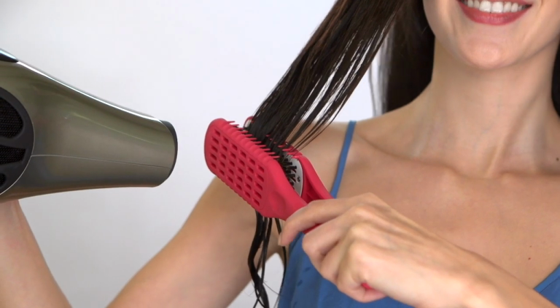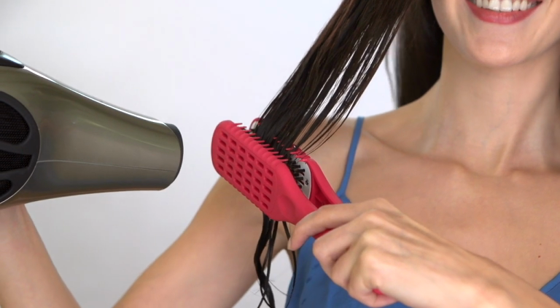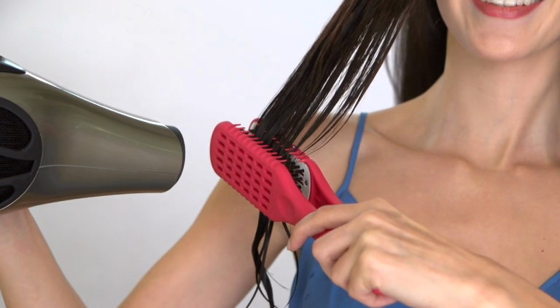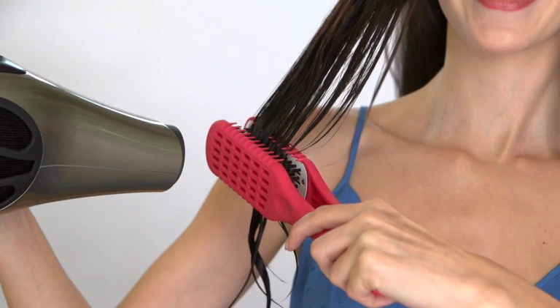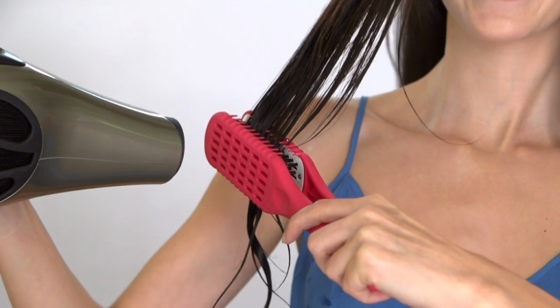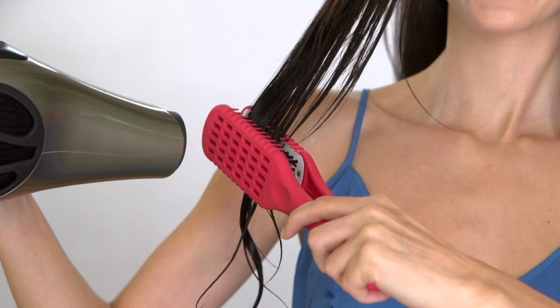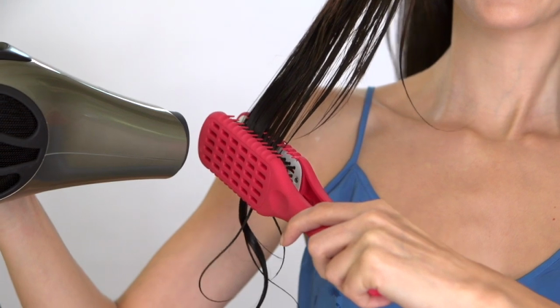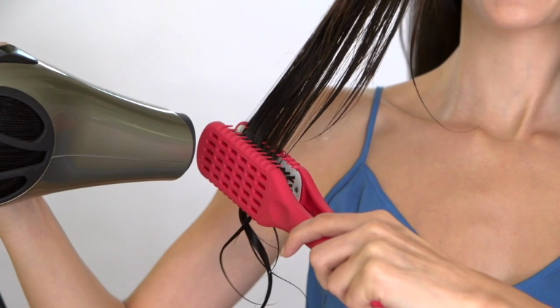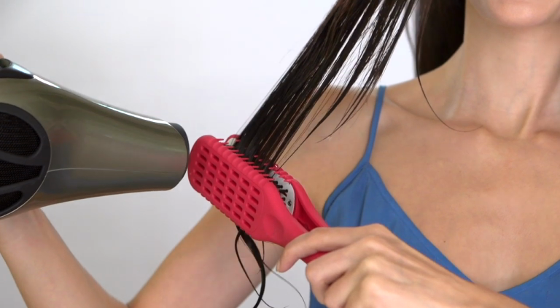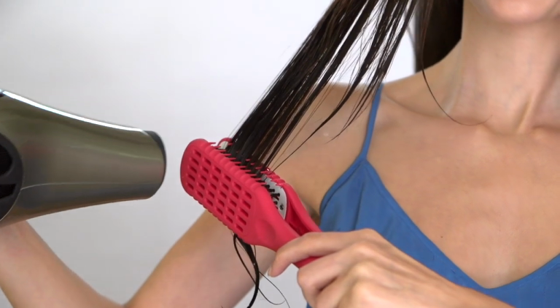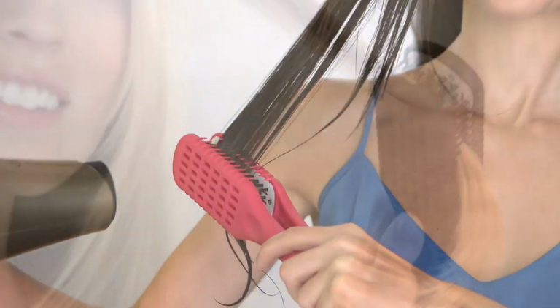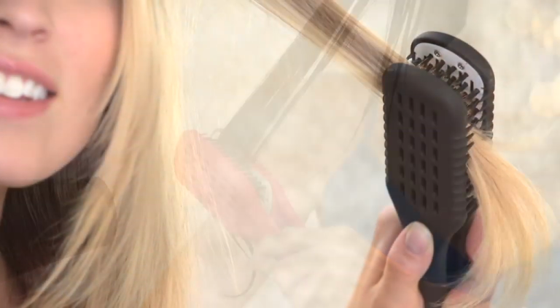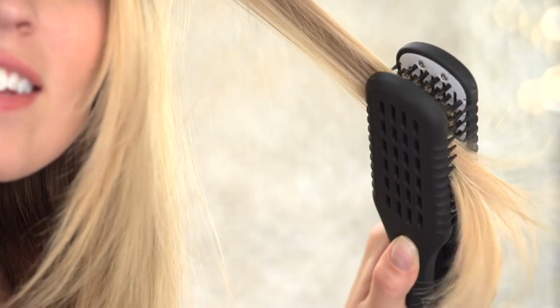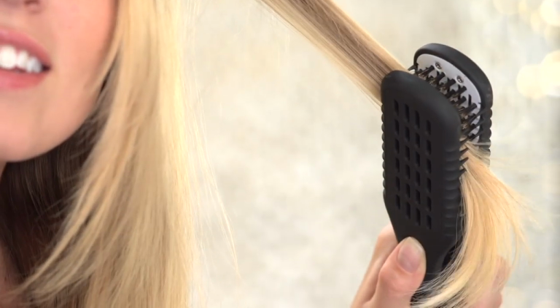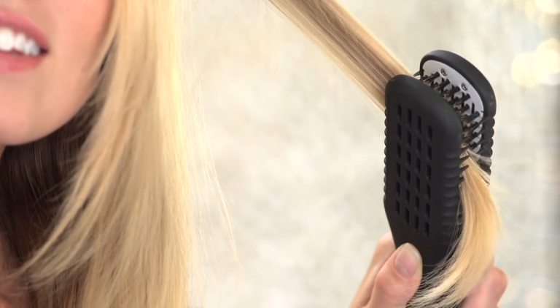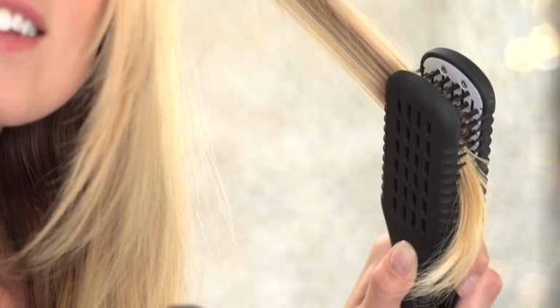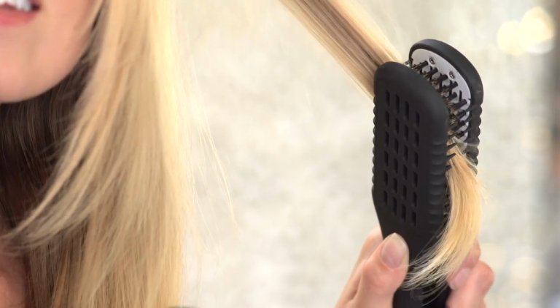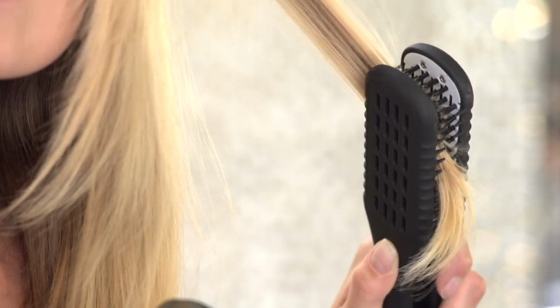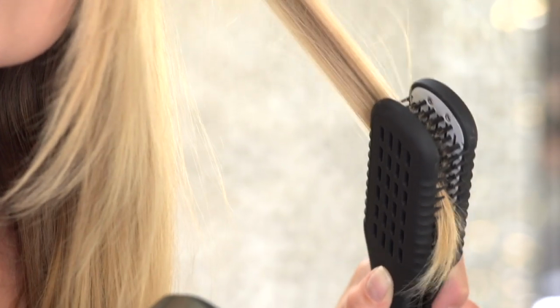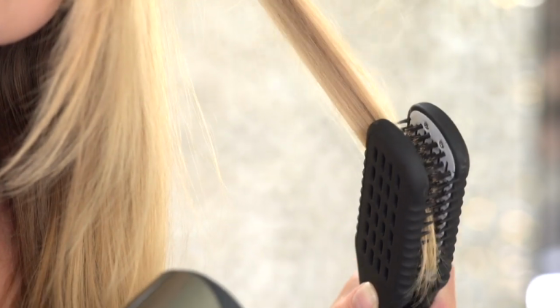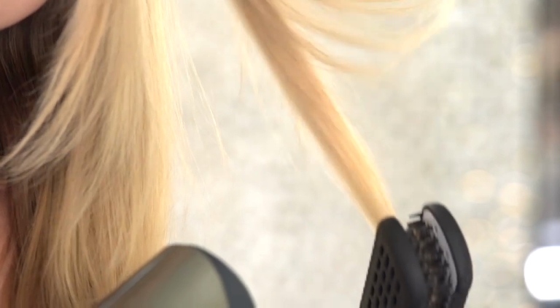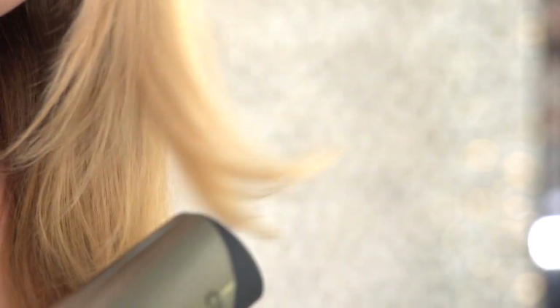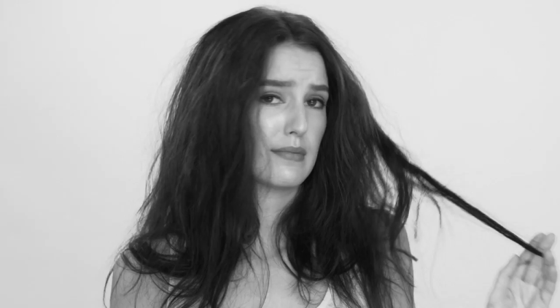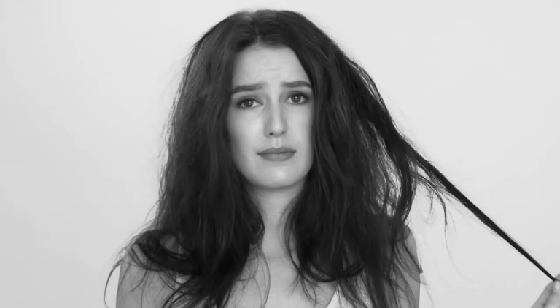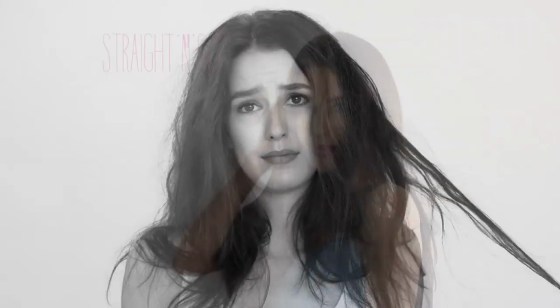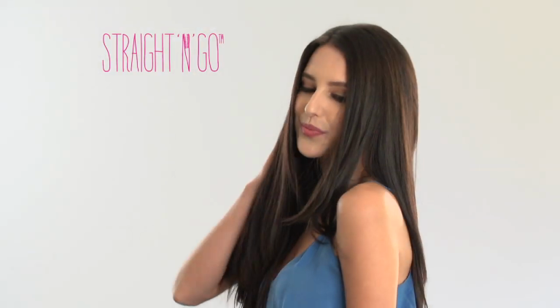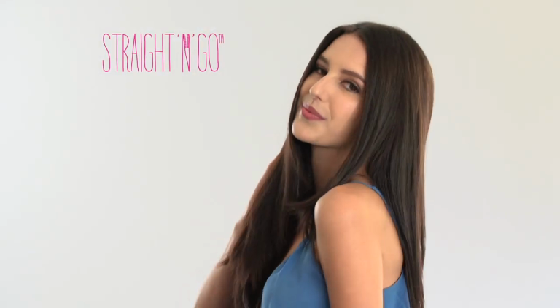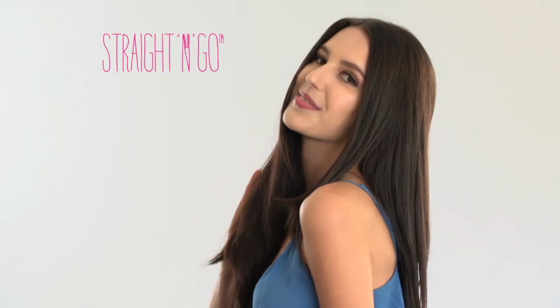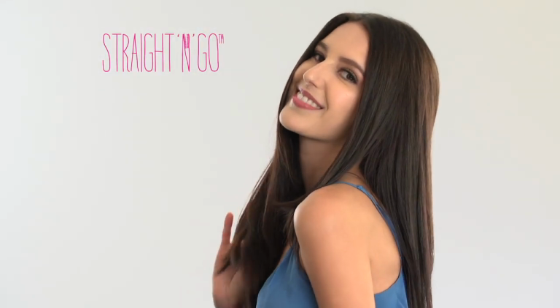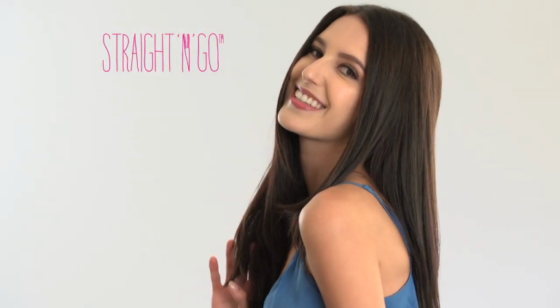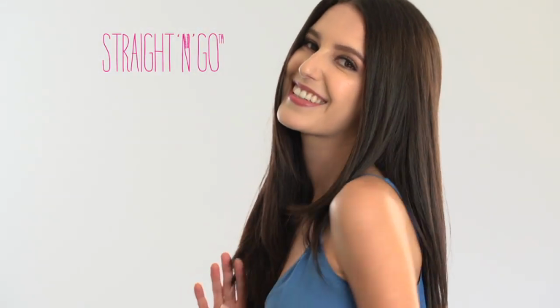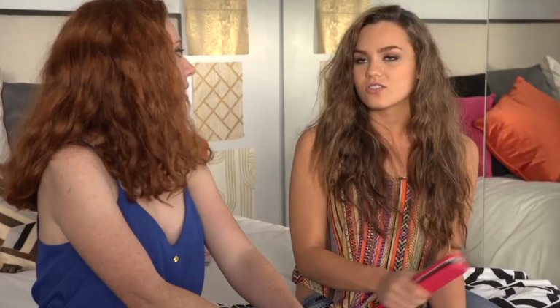And as the interlocking row of bristles gently glides through your hair, they encase and smooth your hair right from the cuticle, giving you sleek, straight hair with no tangles or snags.